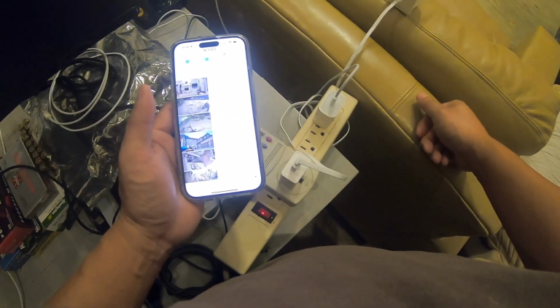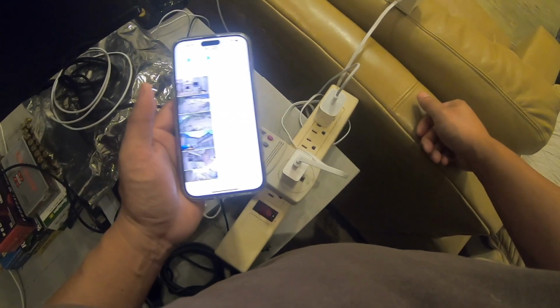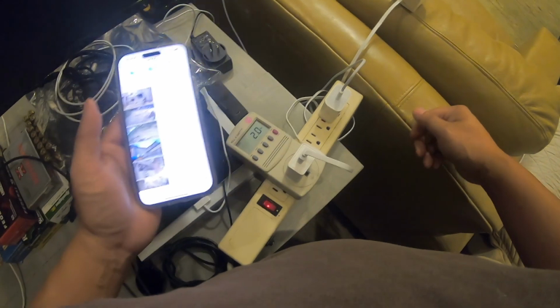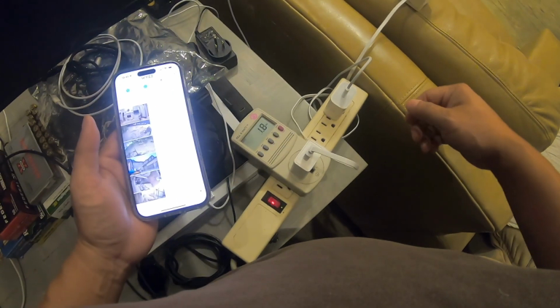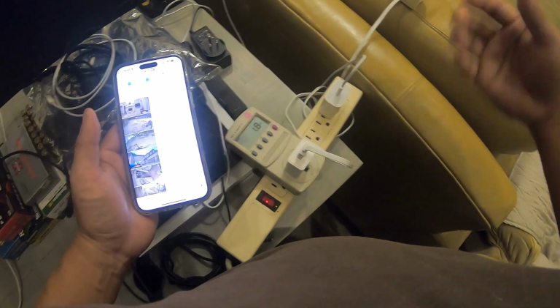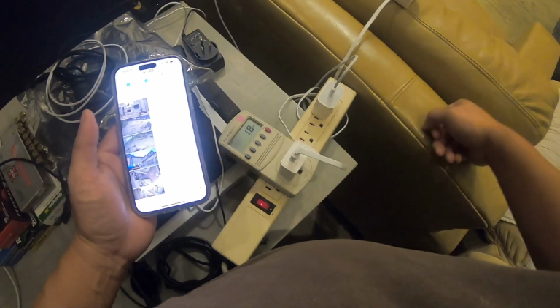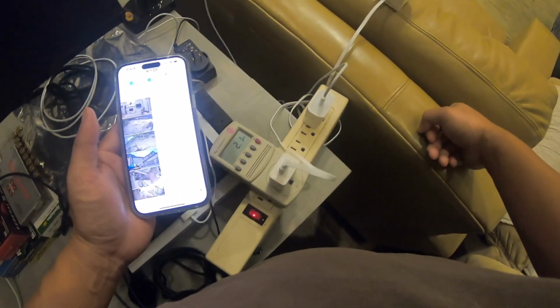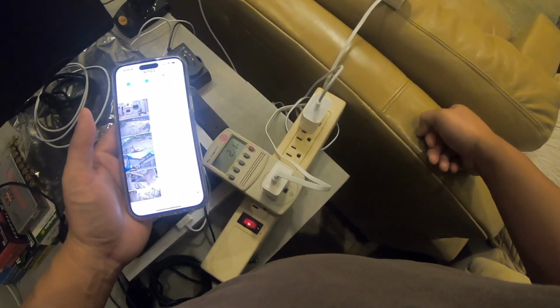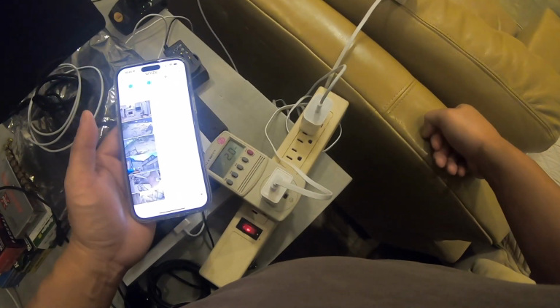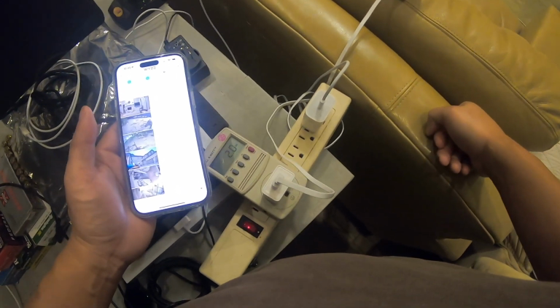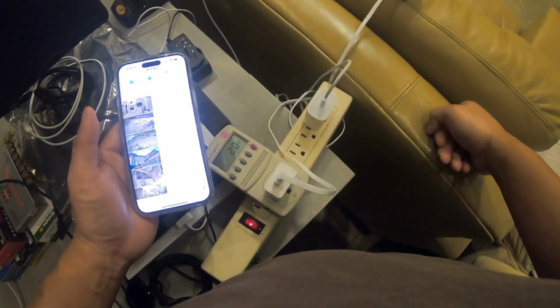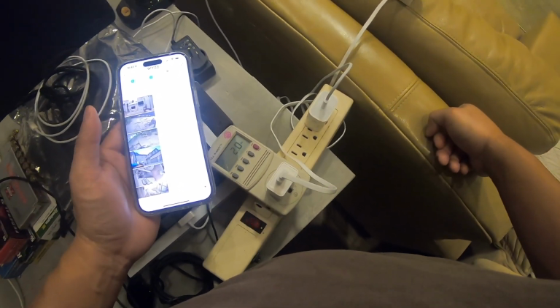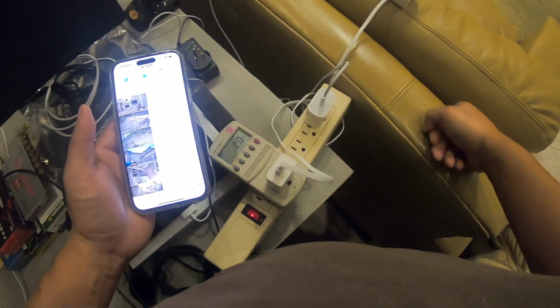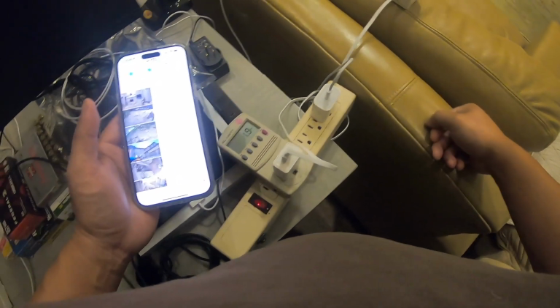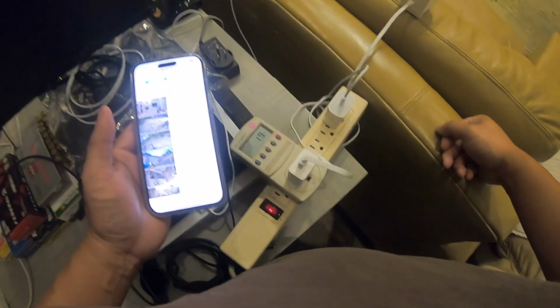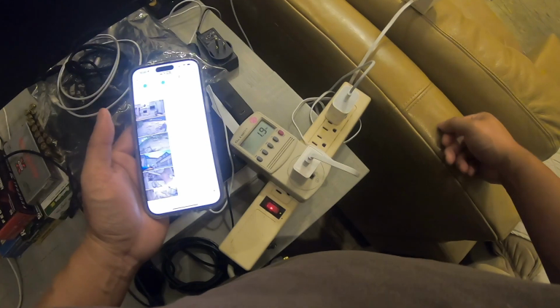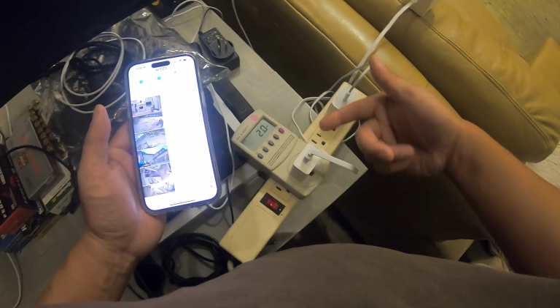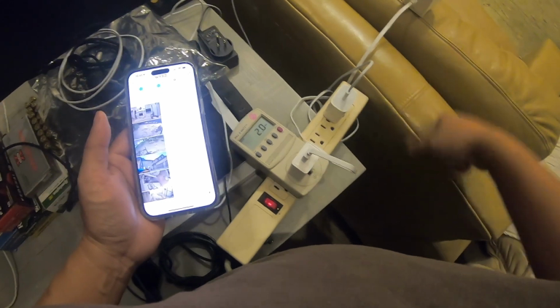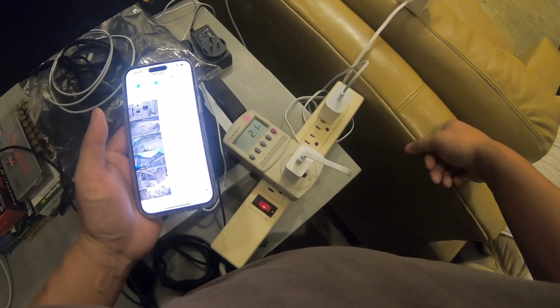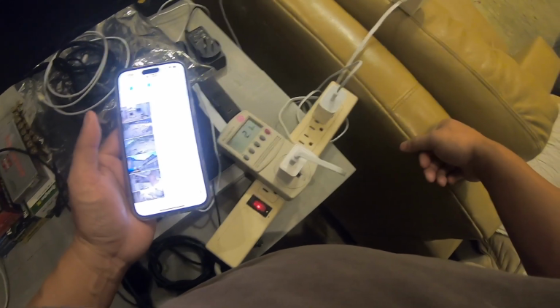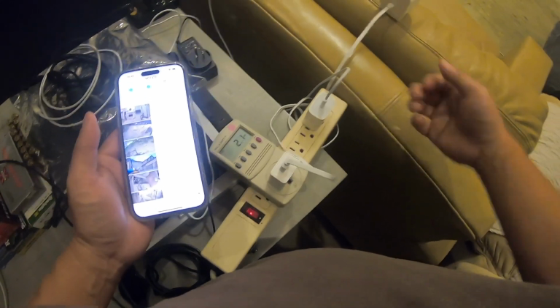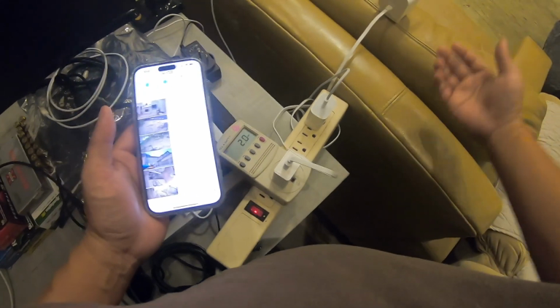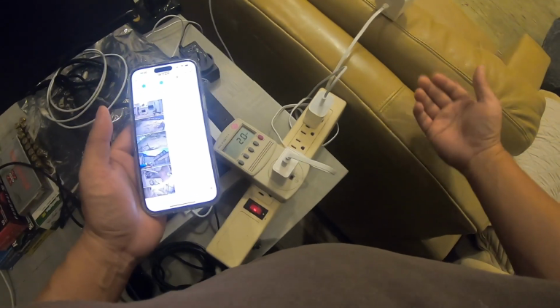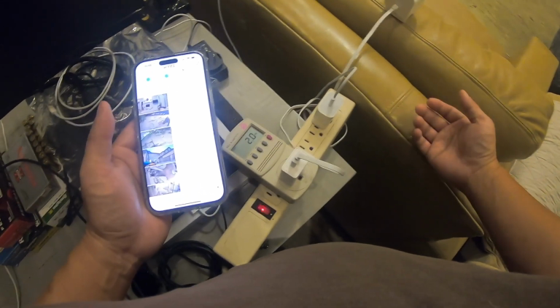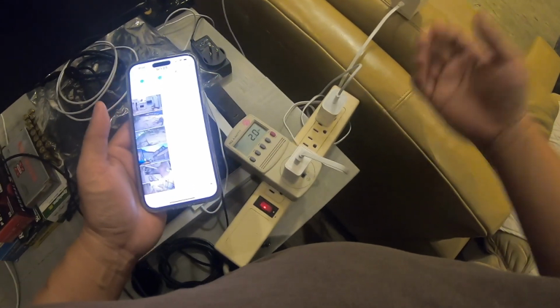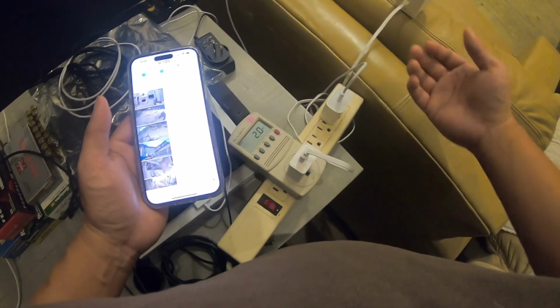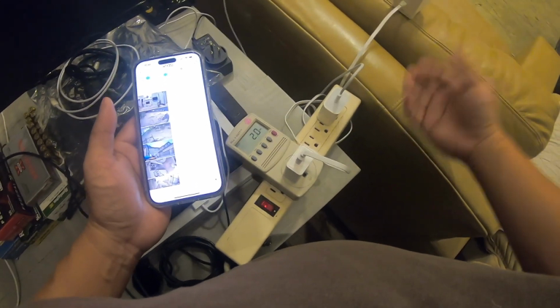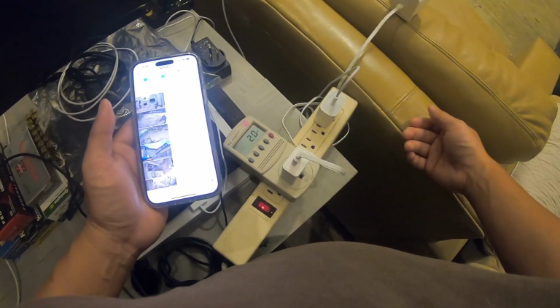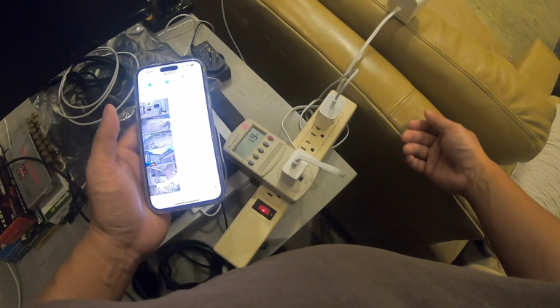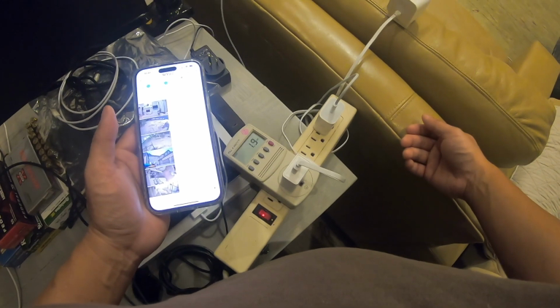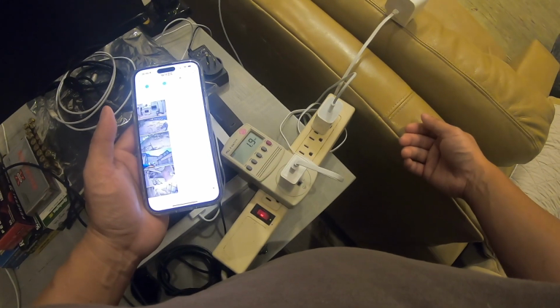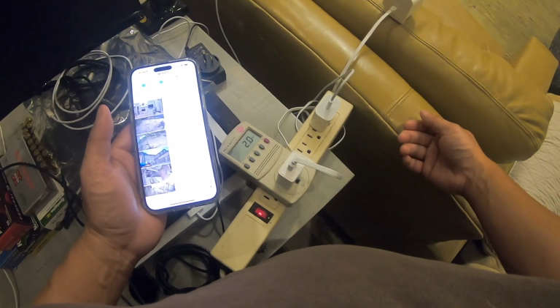That's the most power we could get it to consume. It's back to about 2 watts now, so when it's not doing anything in particular it's just consuming about 2 watts.